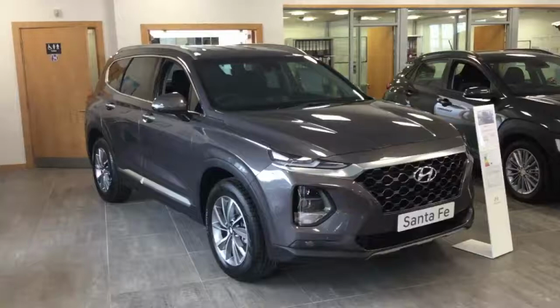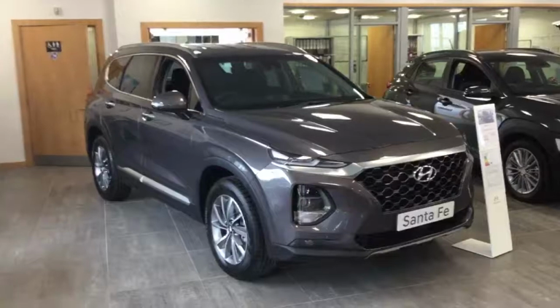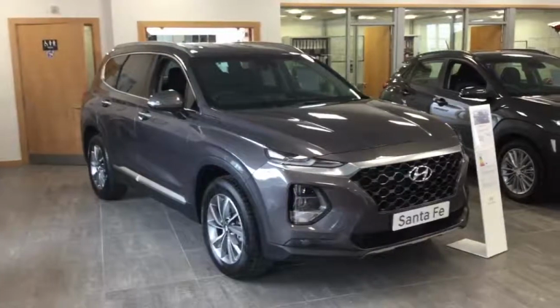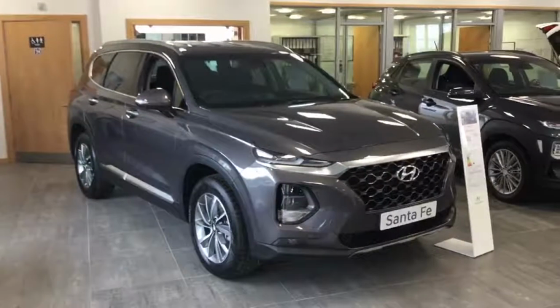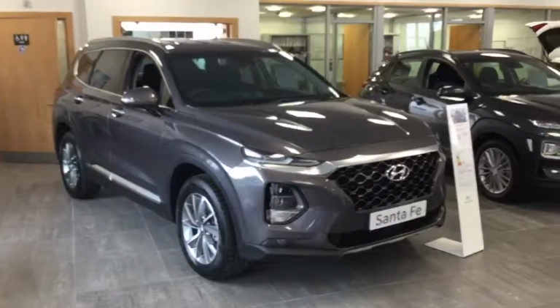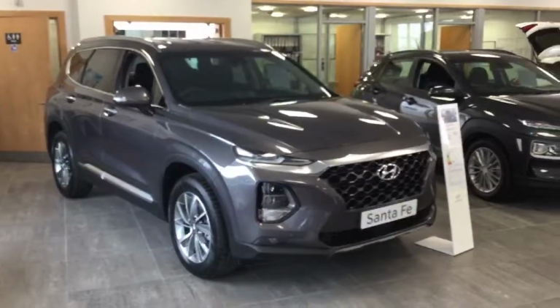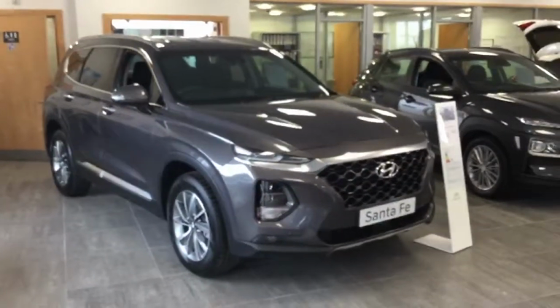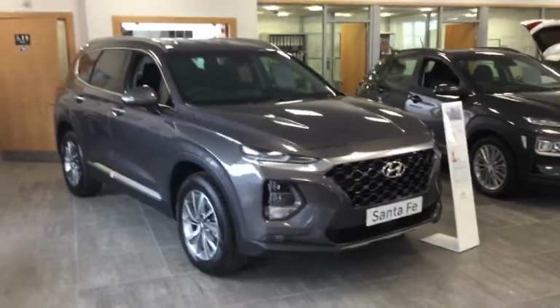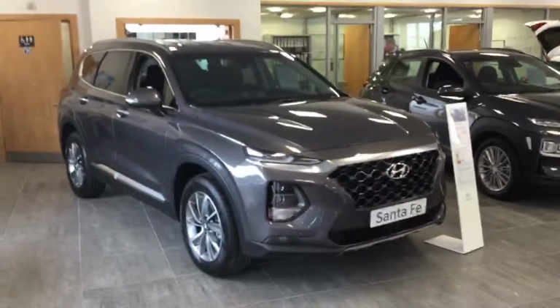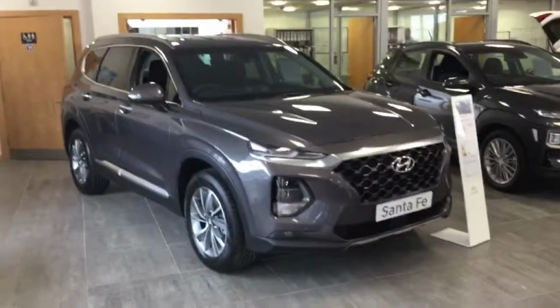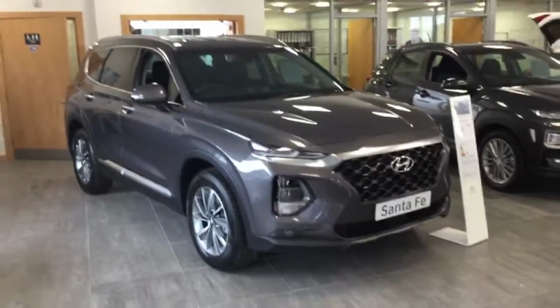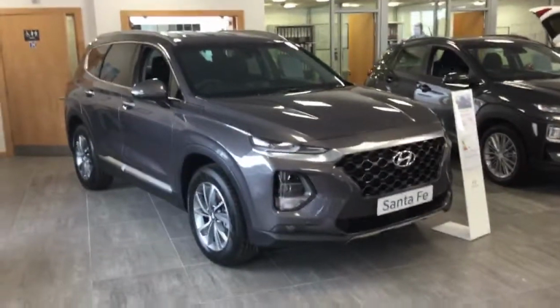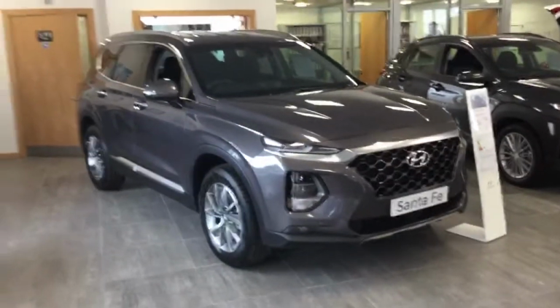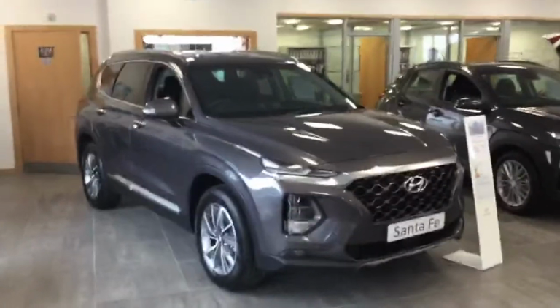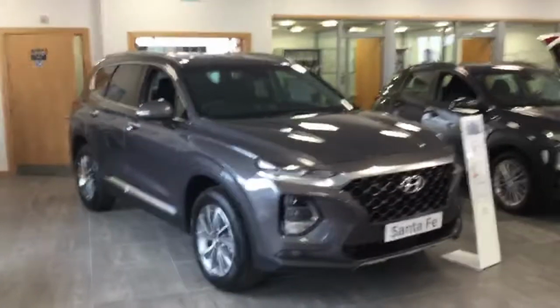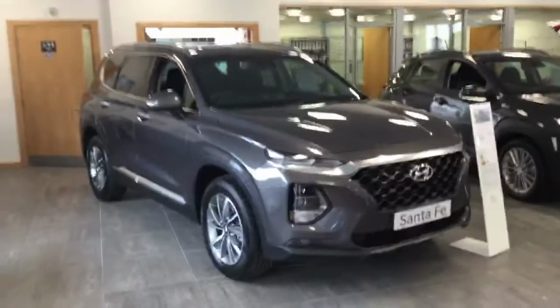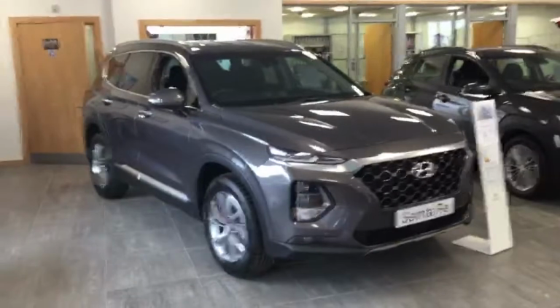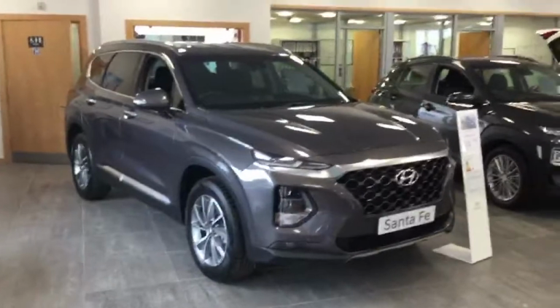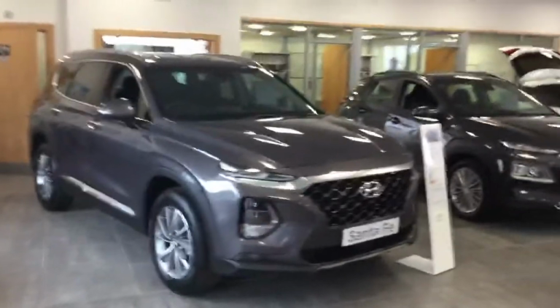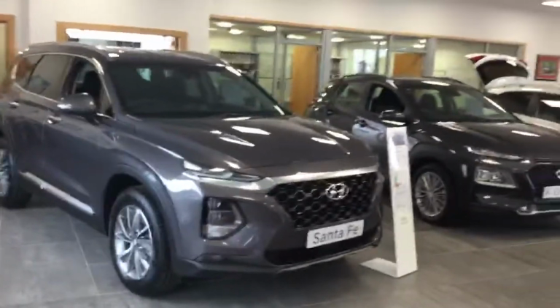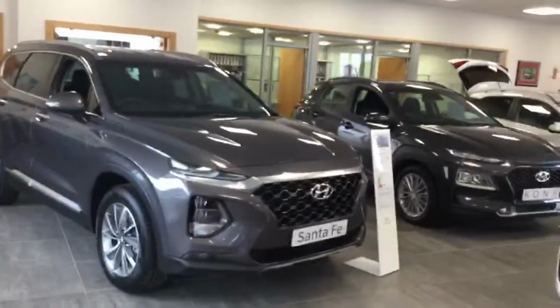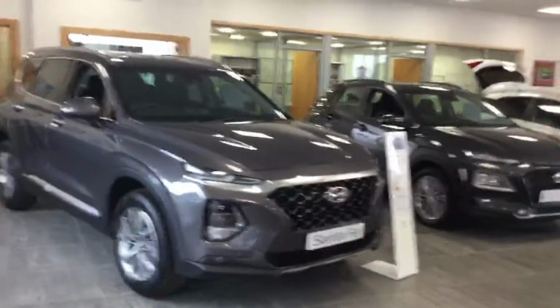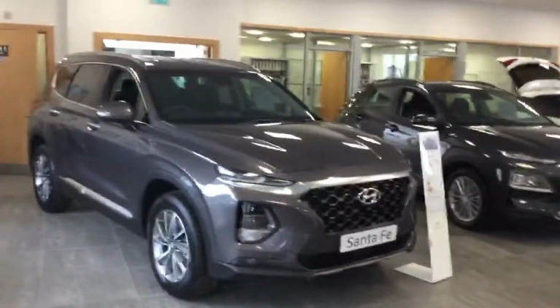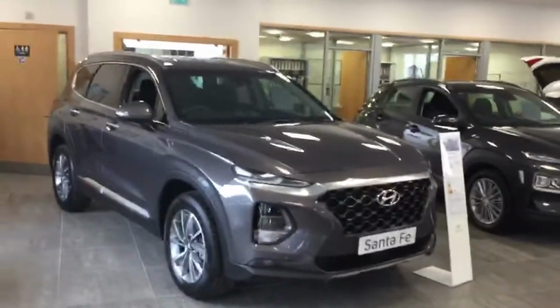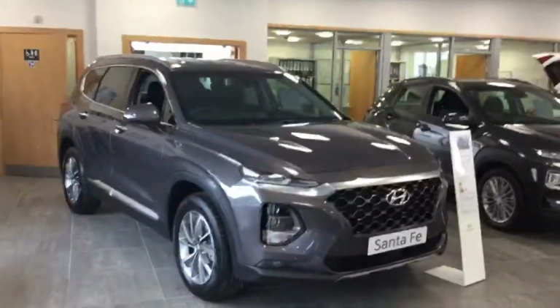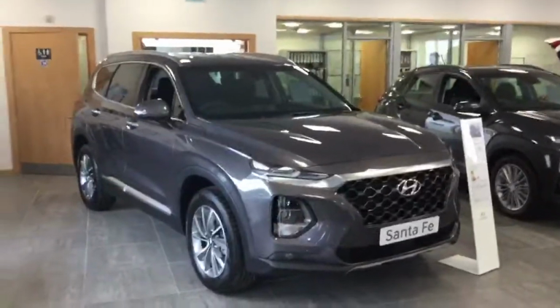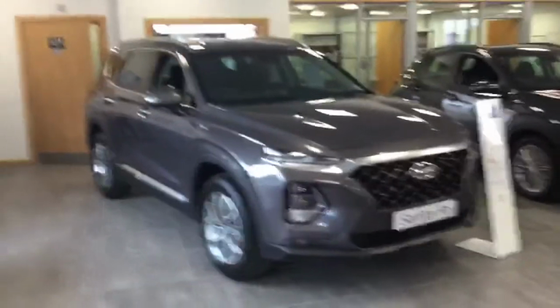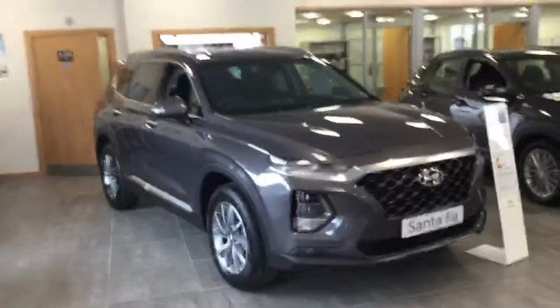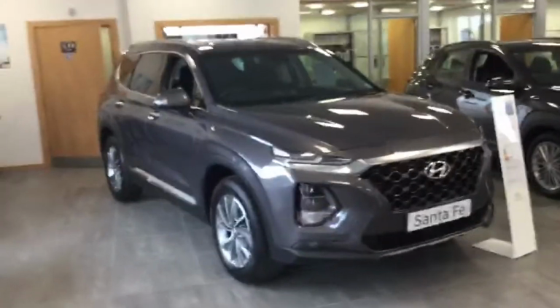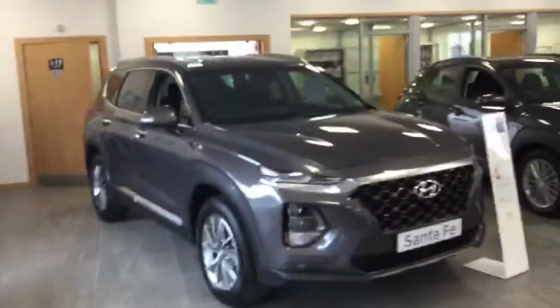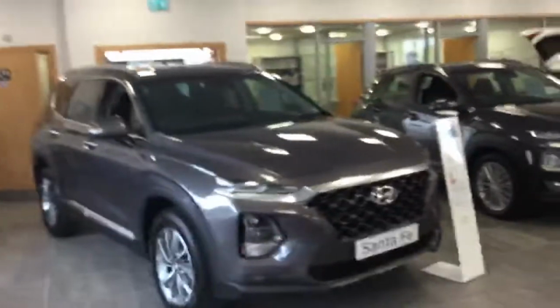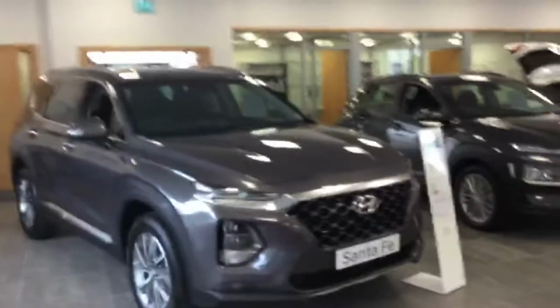Good morning folks, it's David here from John Mulholland Motors. We have just received our new Santa Fe and brought it into the showroom, and I'm going to take you a walk around it just to give you a good view of the car.